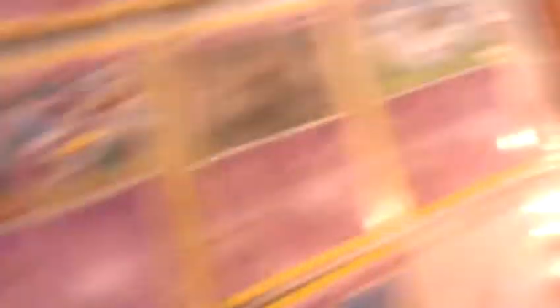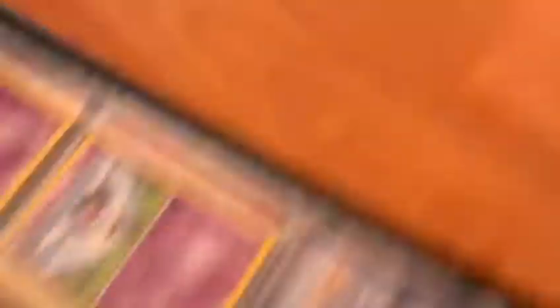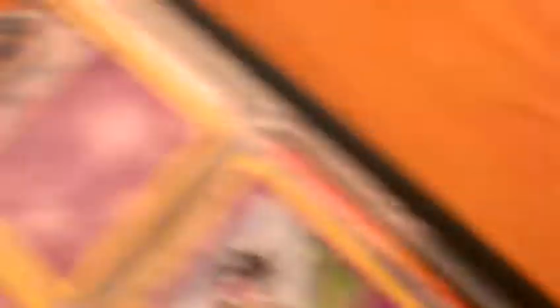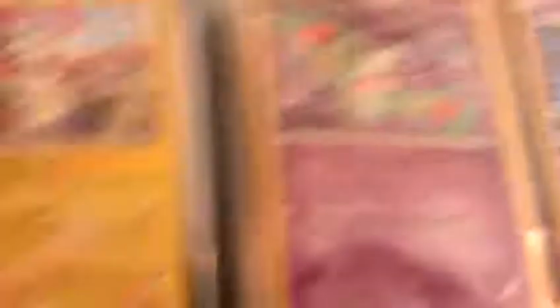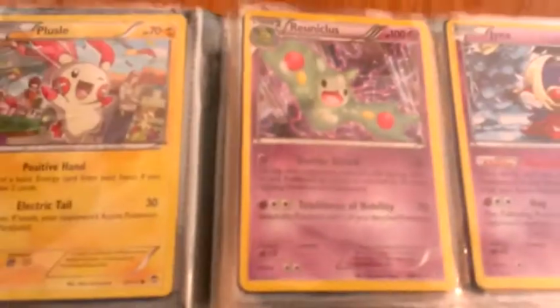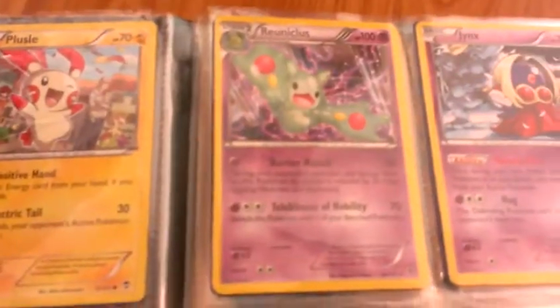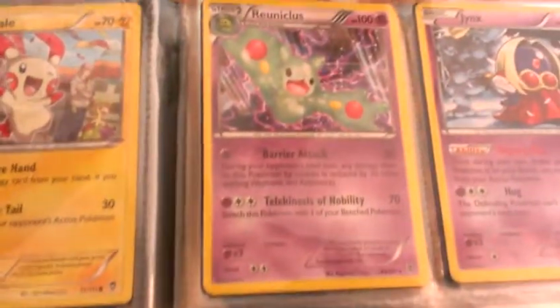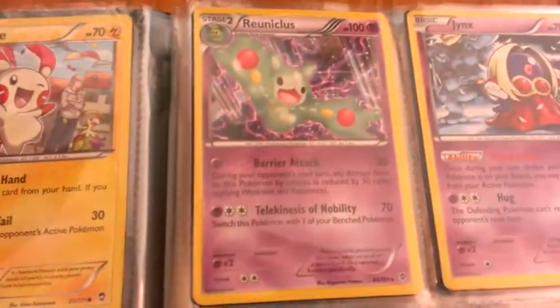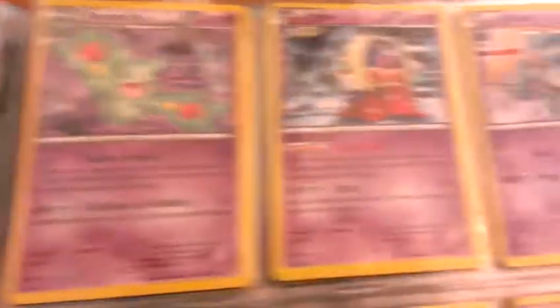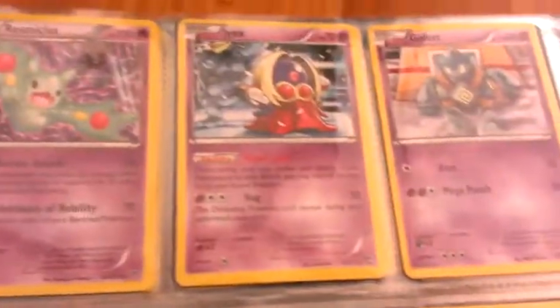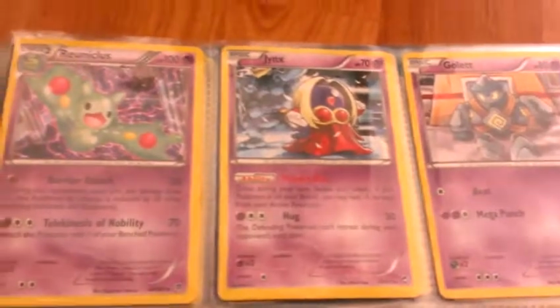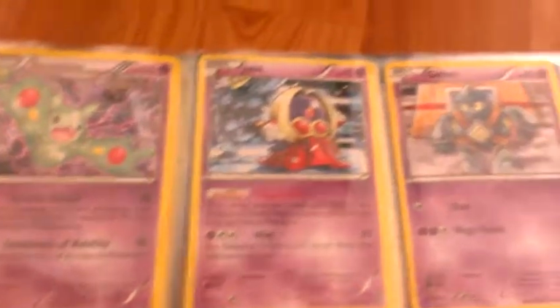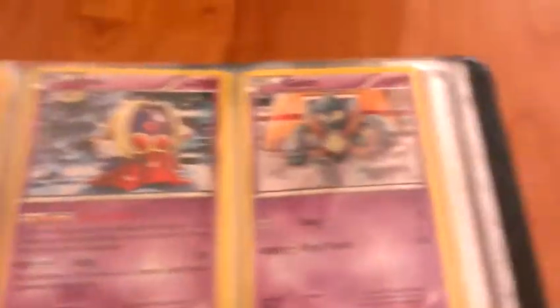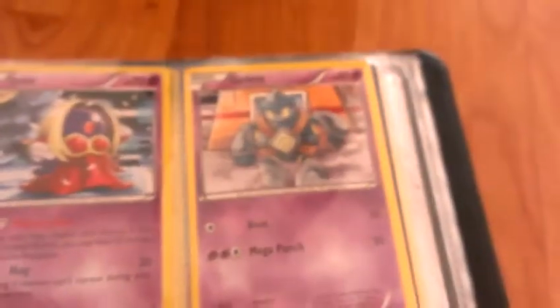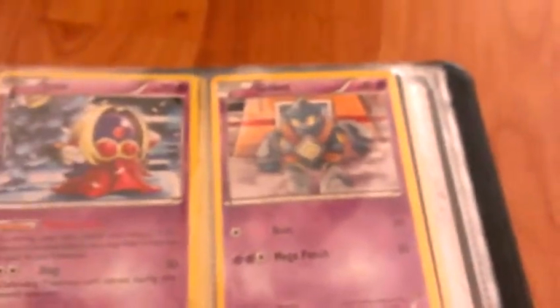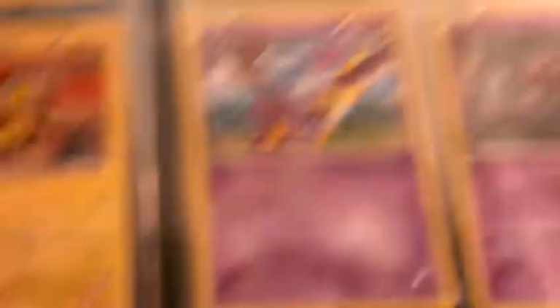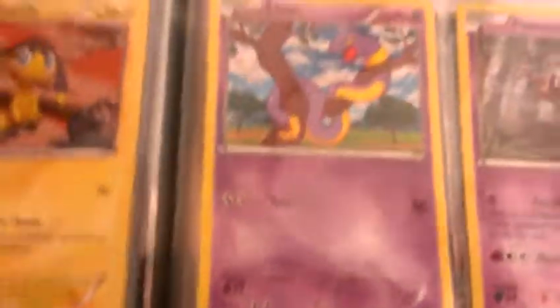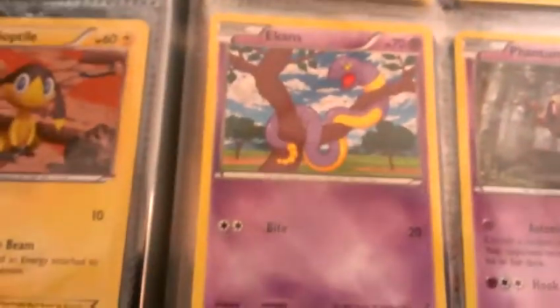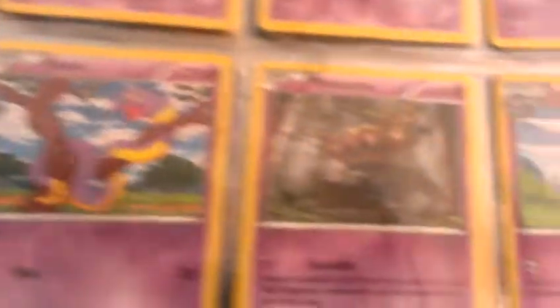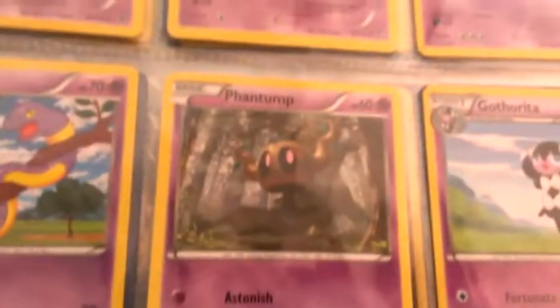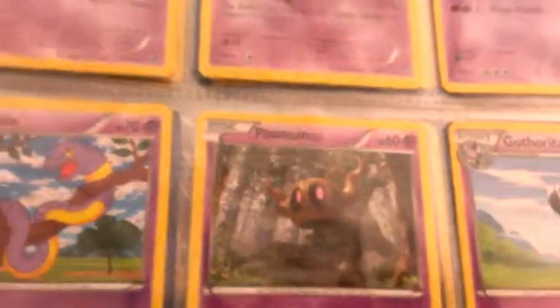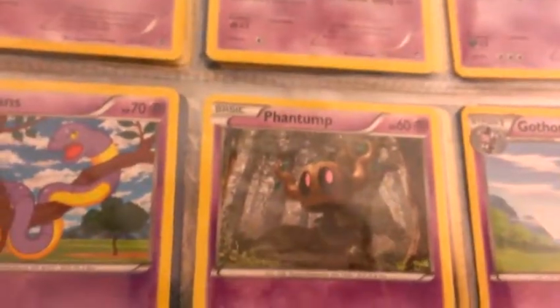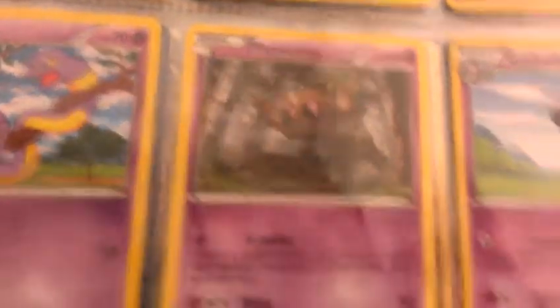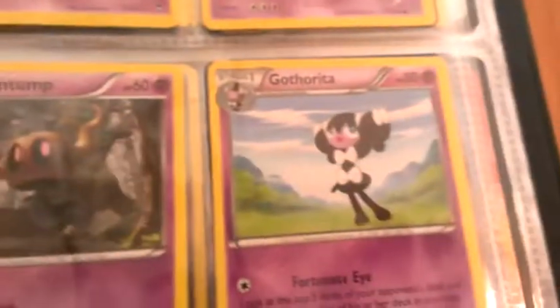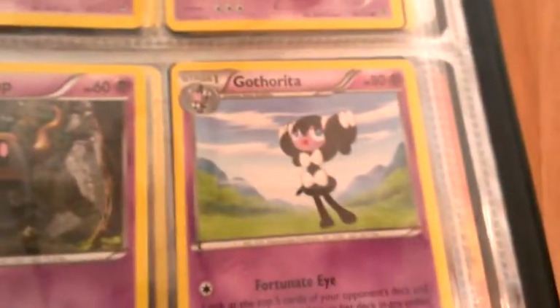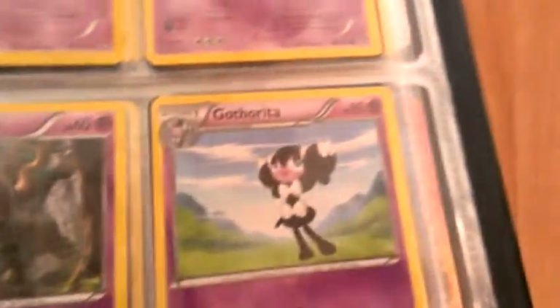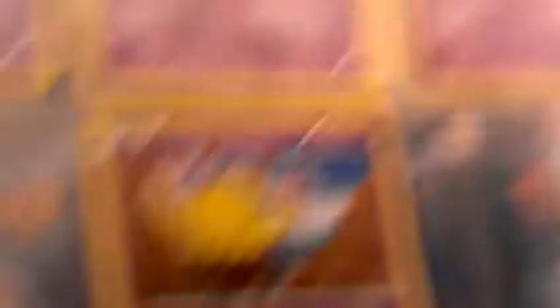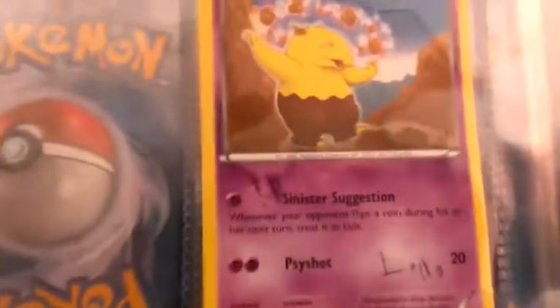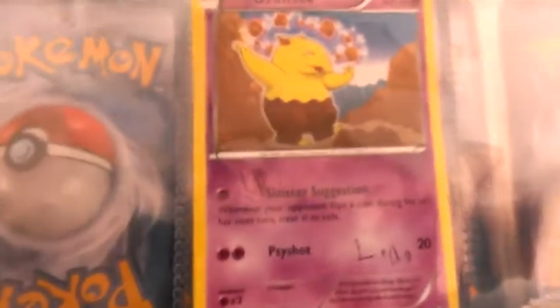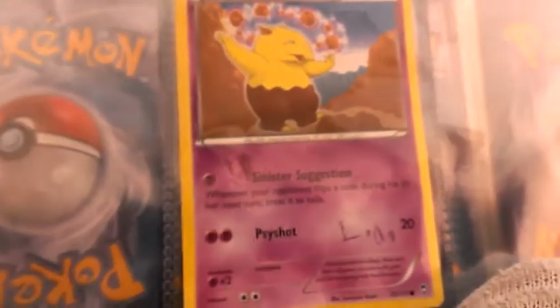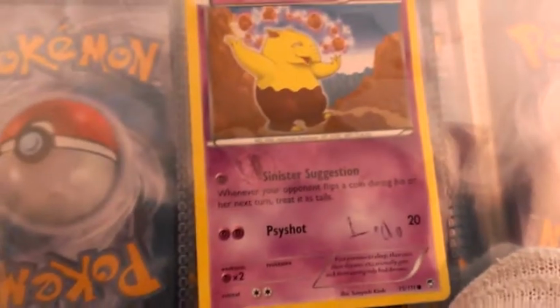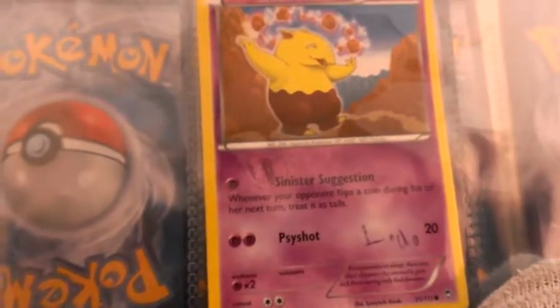Now we're on to psychic. There's a reenachlis, there's a jinx, a golet, a gulet, ekans, phantom, catherita, and a sign card of a drowsy.